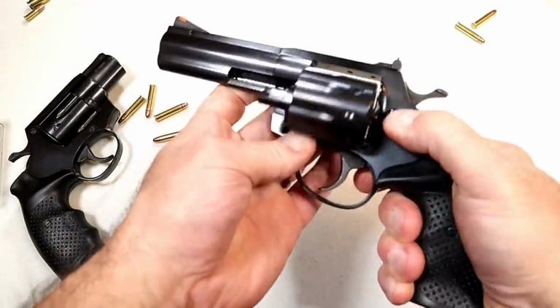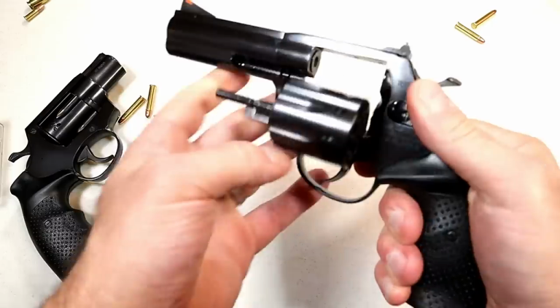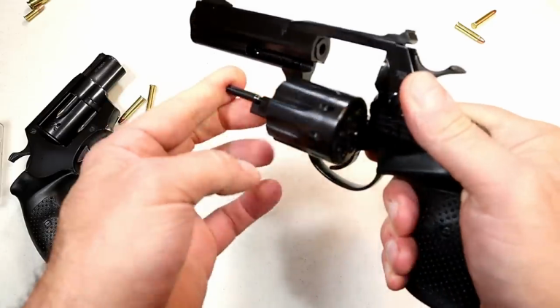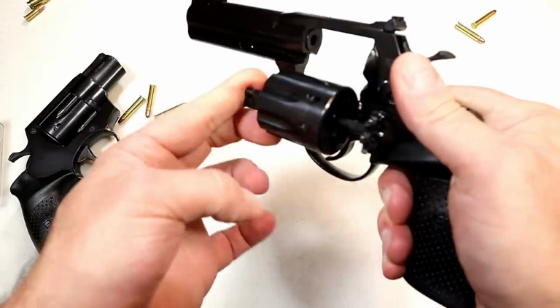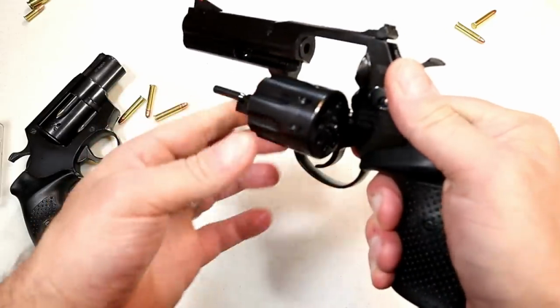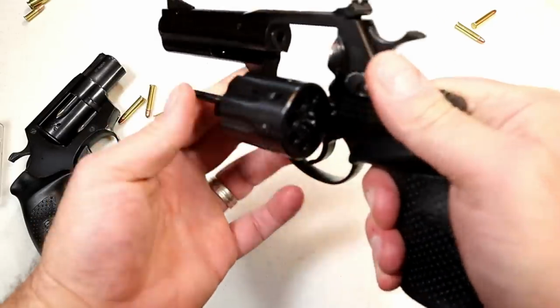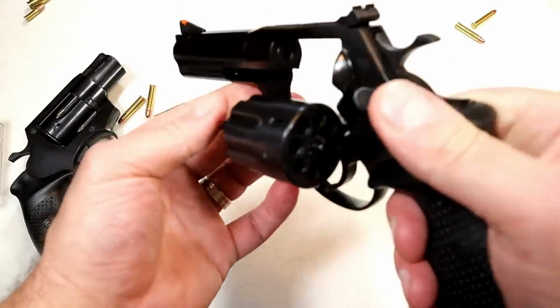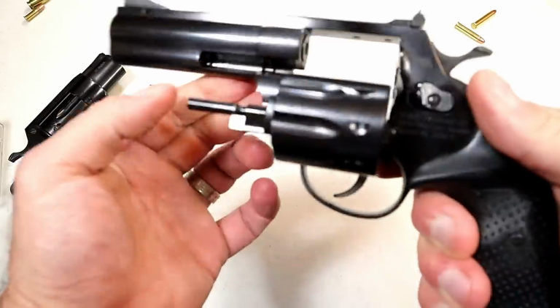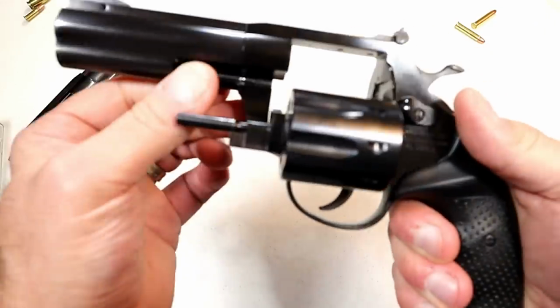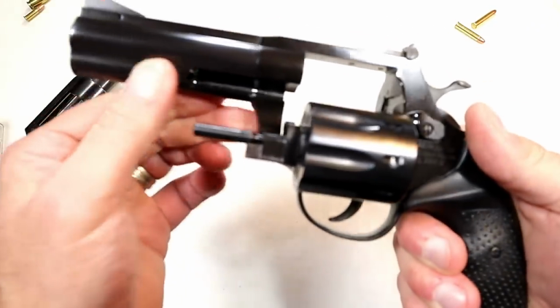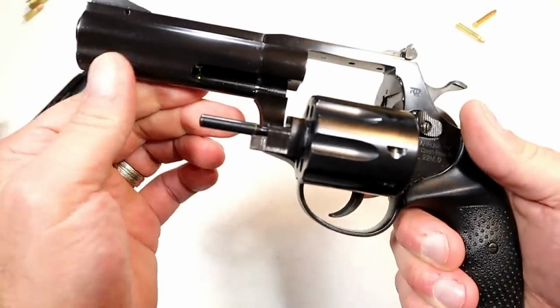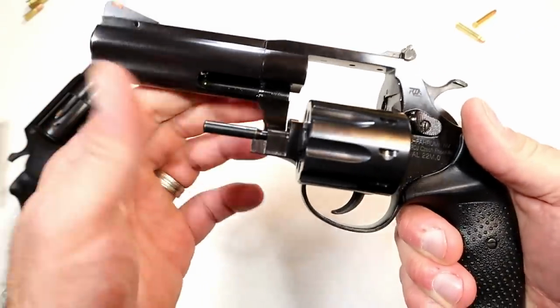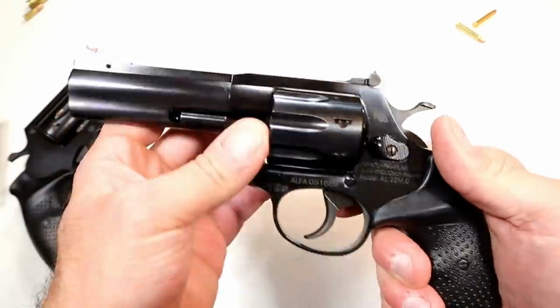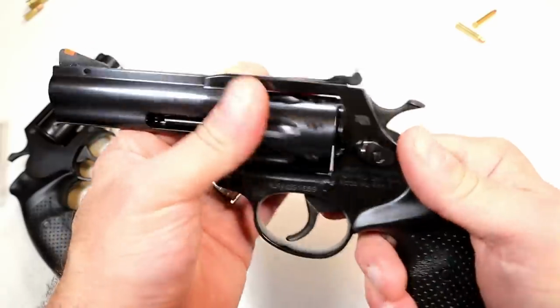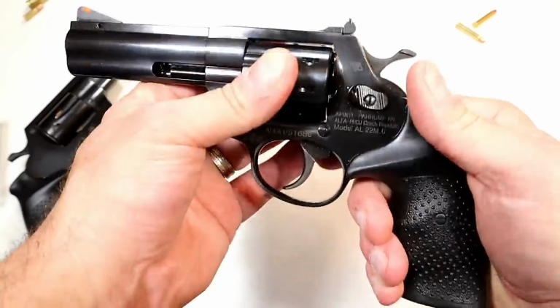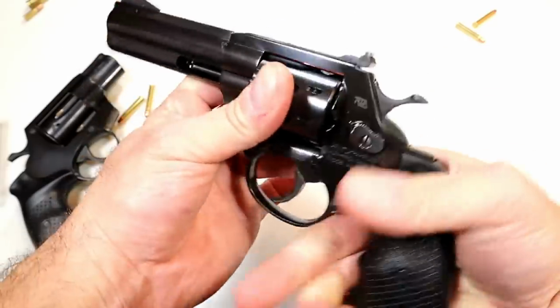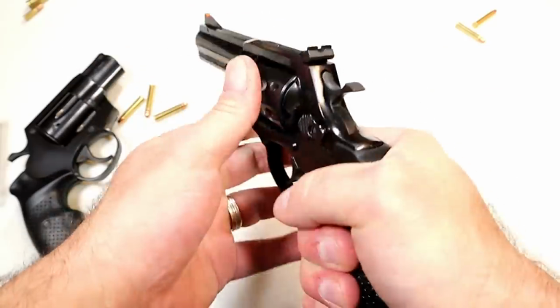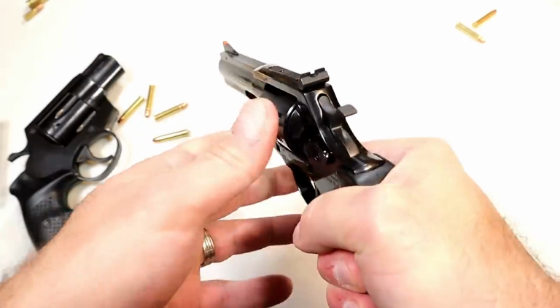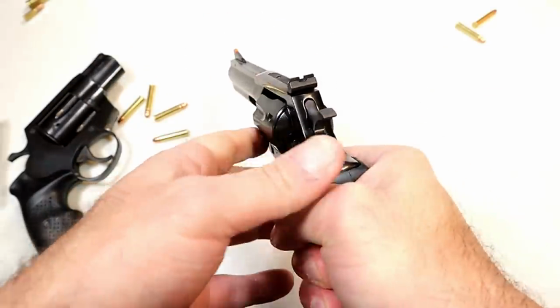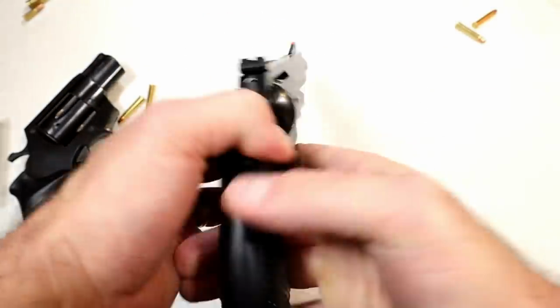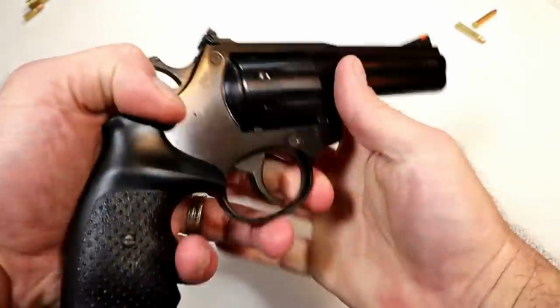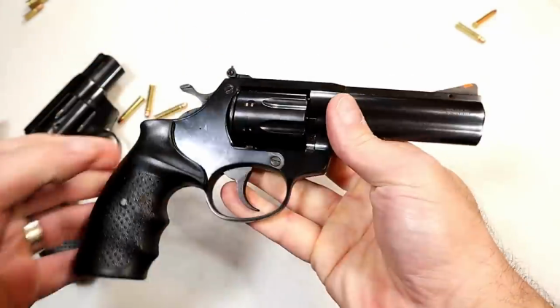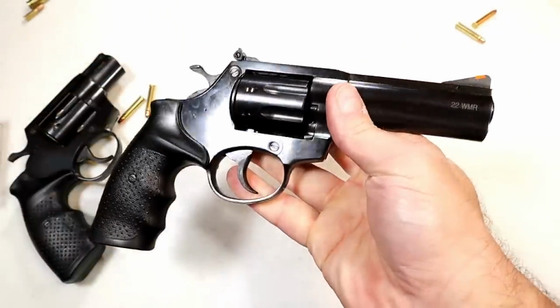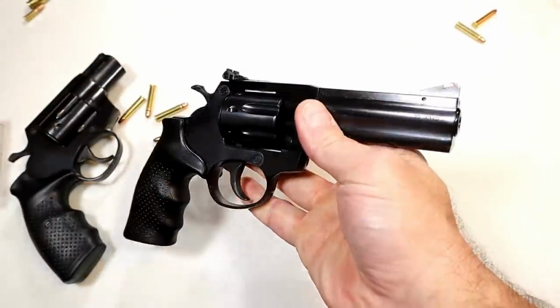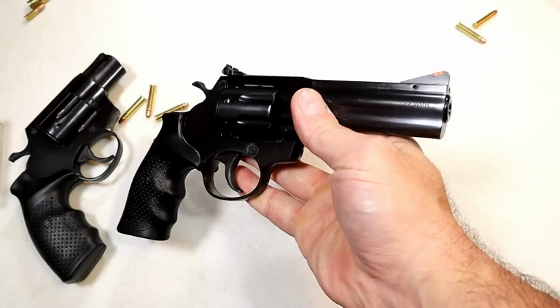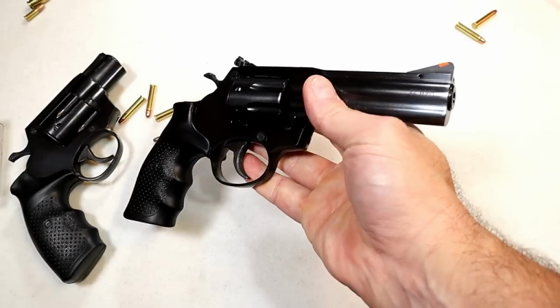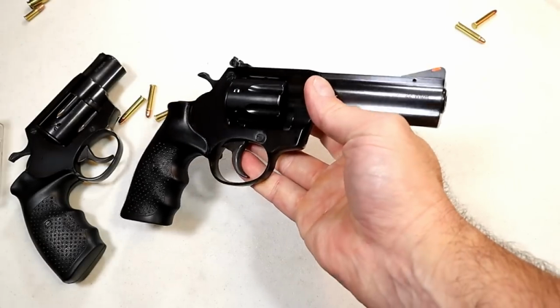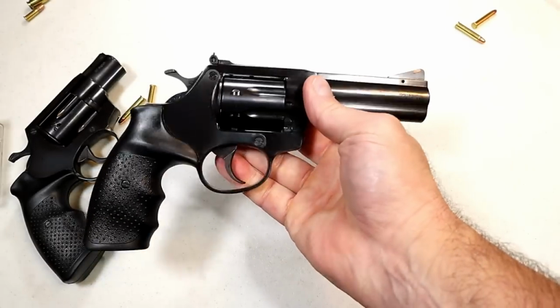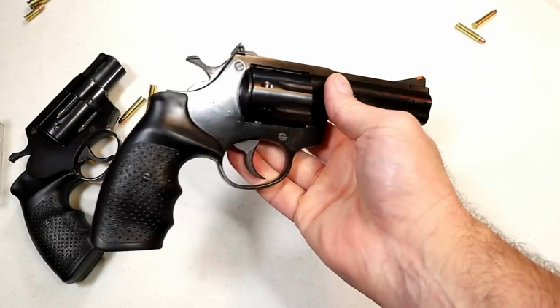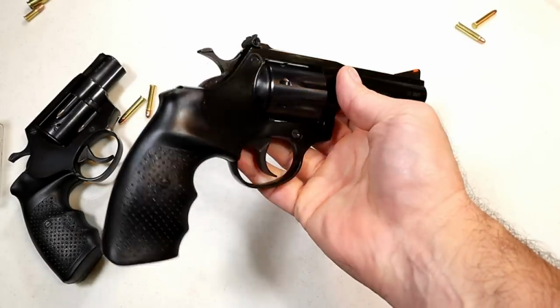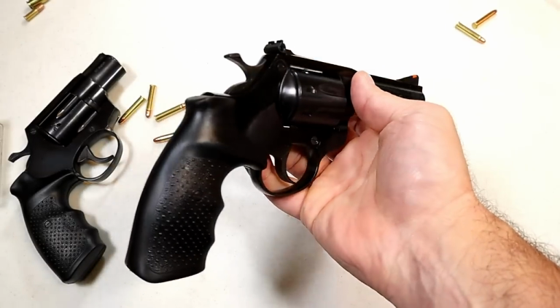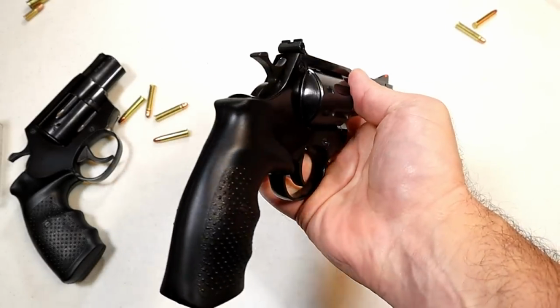It does have an ejecting rod. With the full underlug, you're looking at essentially no recoil. This would be a great training tool, useful for small game hunting, and even for self-defense.